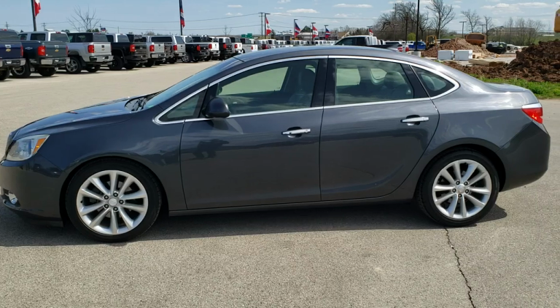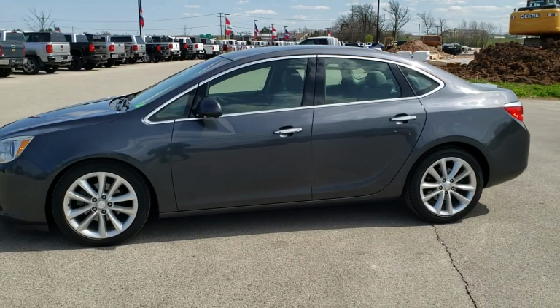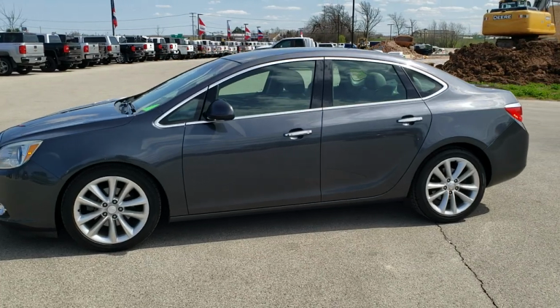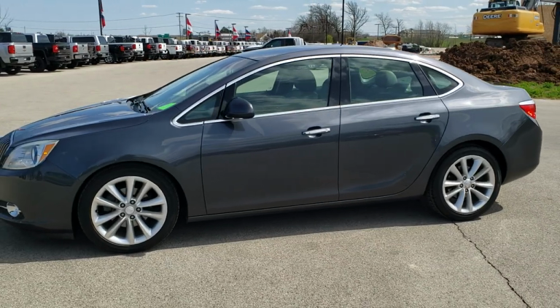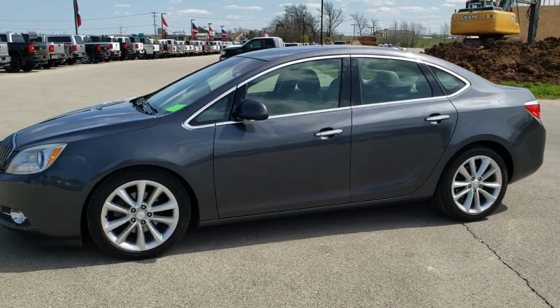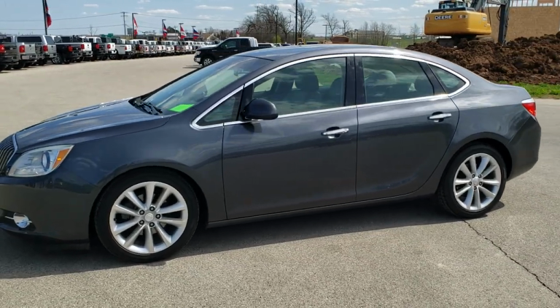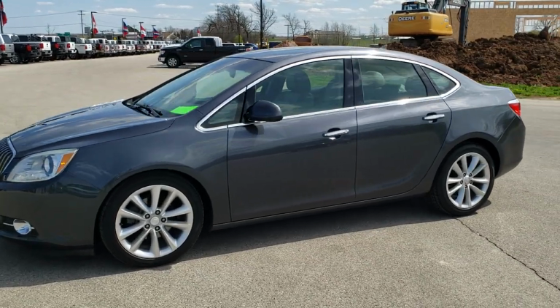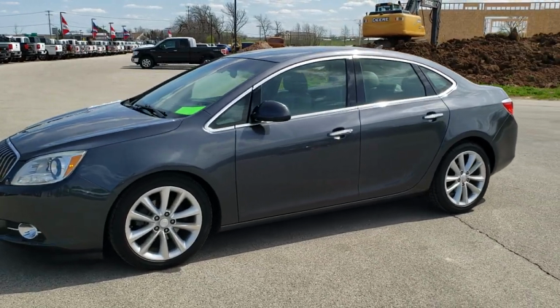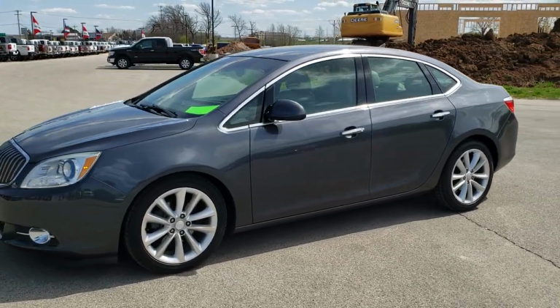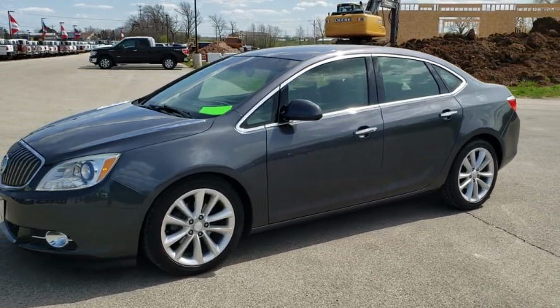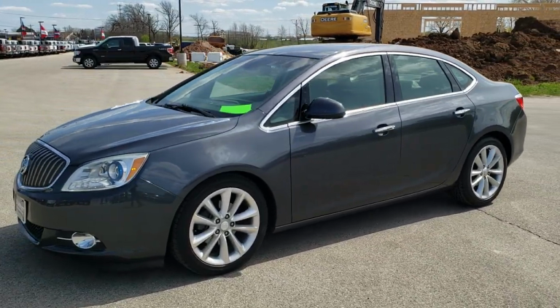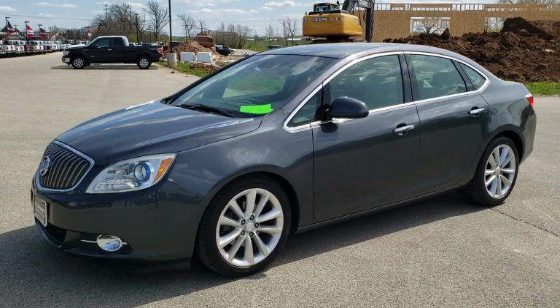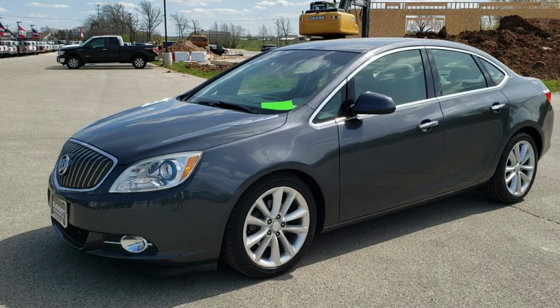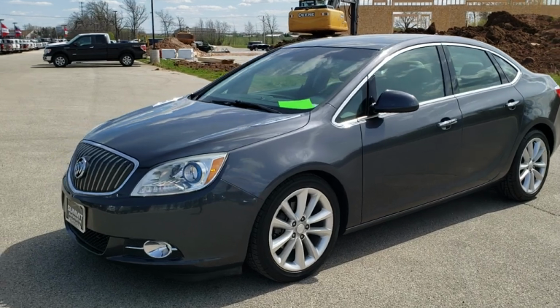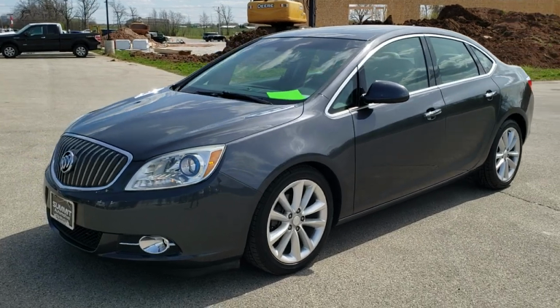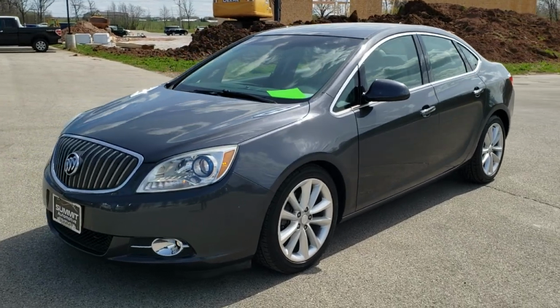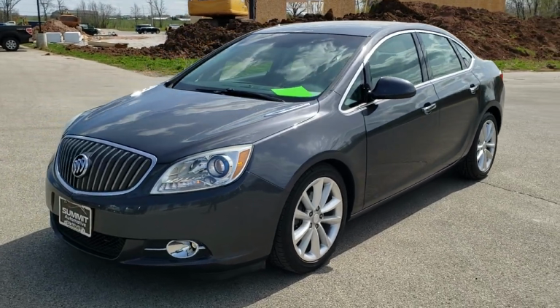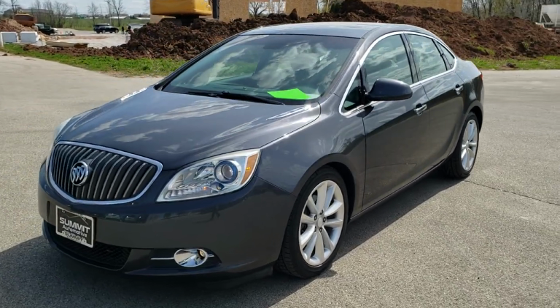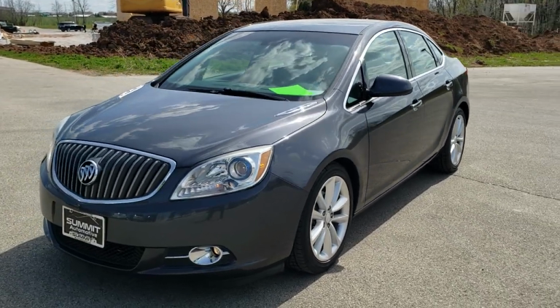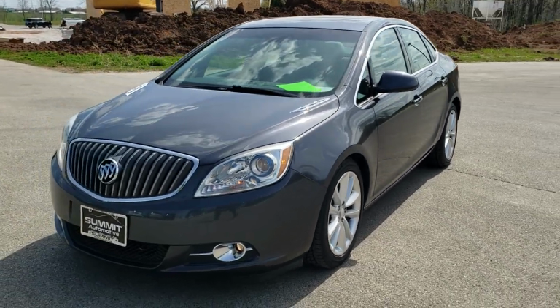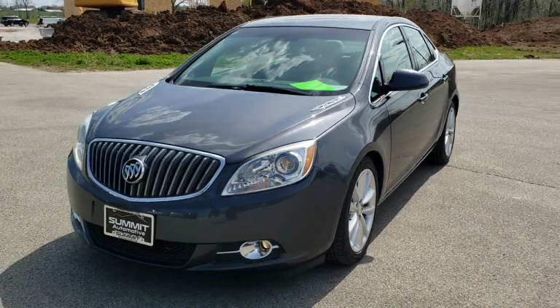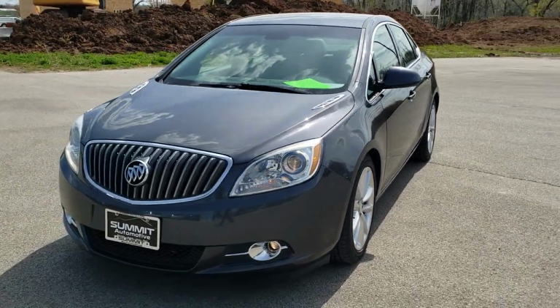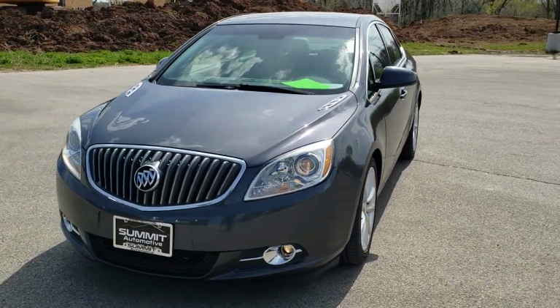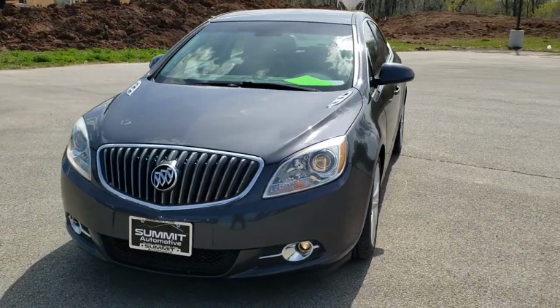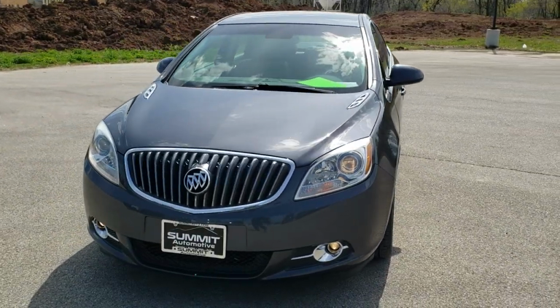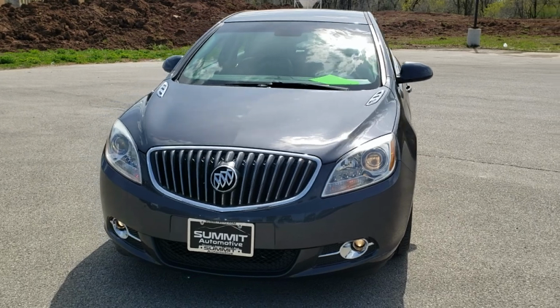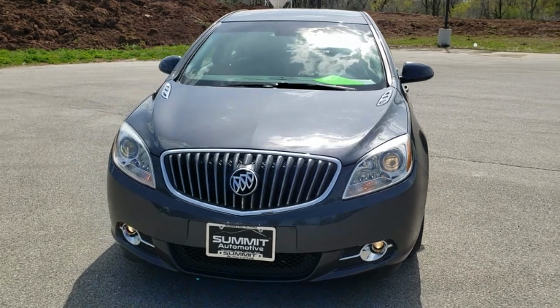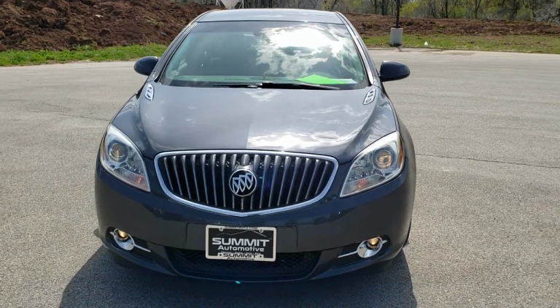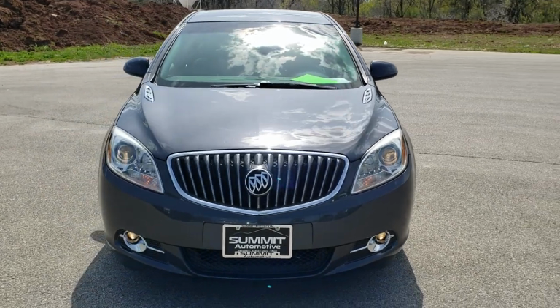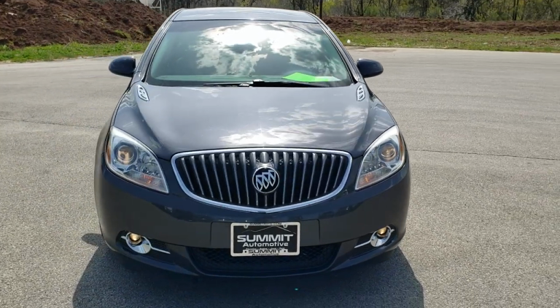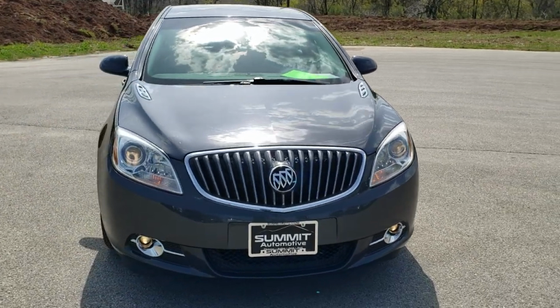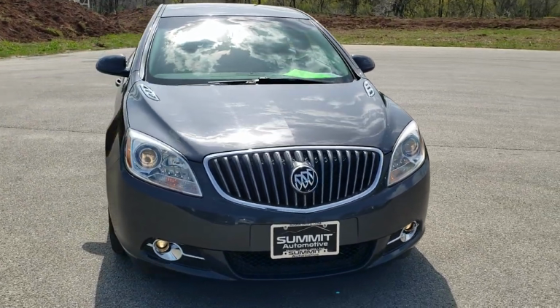This is stock number 20T34B. We are here at Summit Automotive in Fond du Lac, Wisconsin, your new and used car headquarters. Today we are checking out this super clean 2012 Buick Verano.